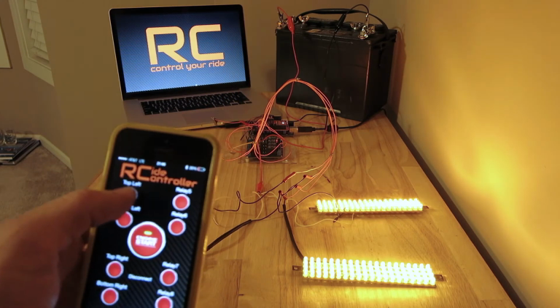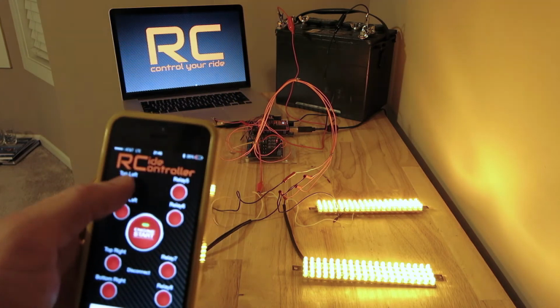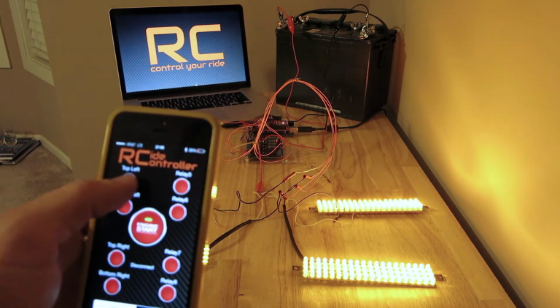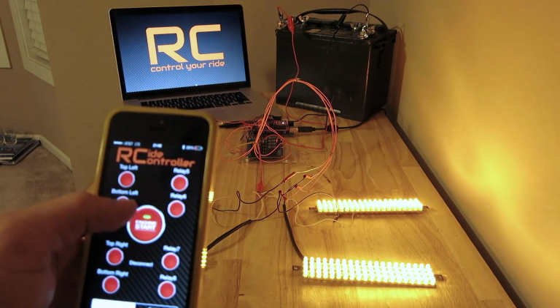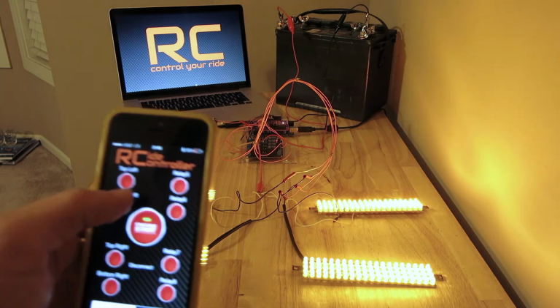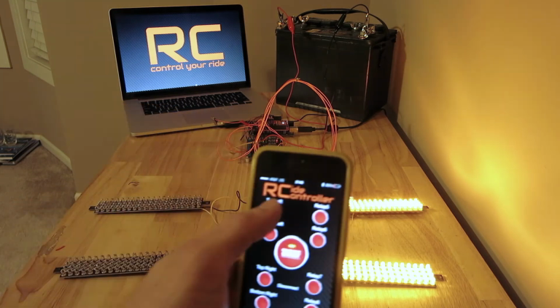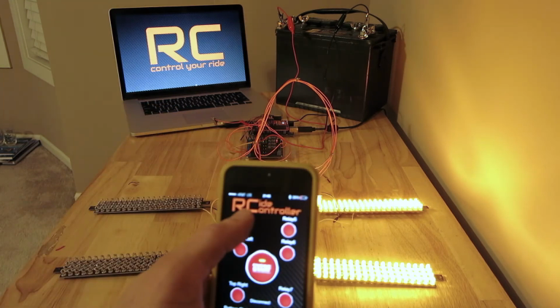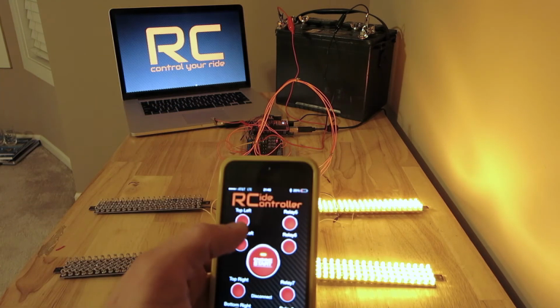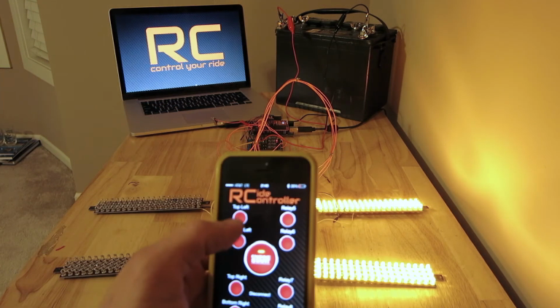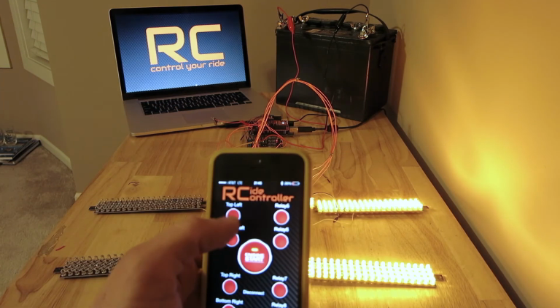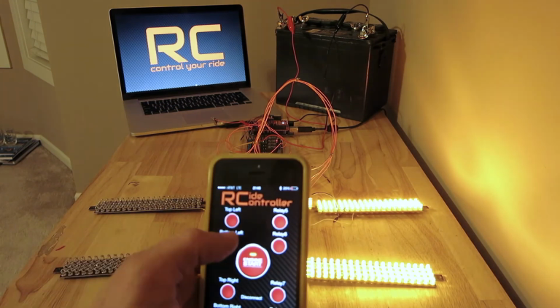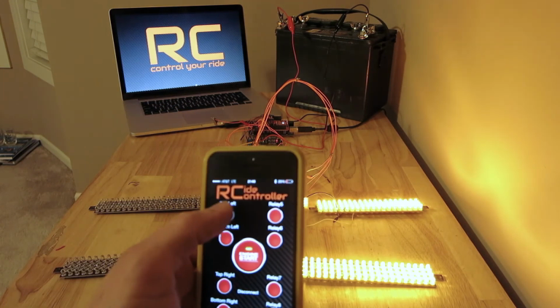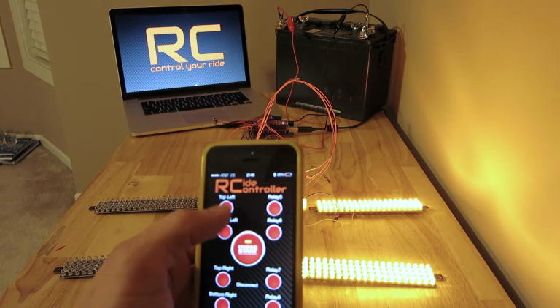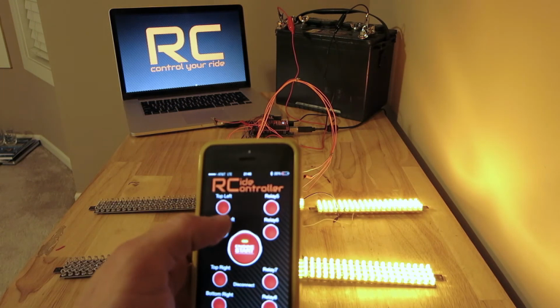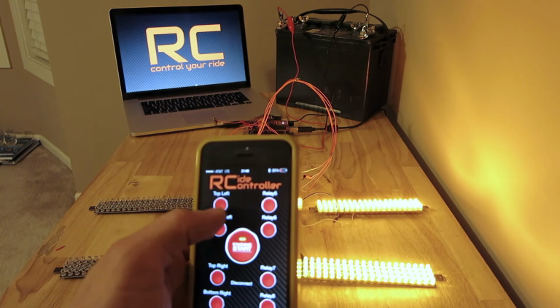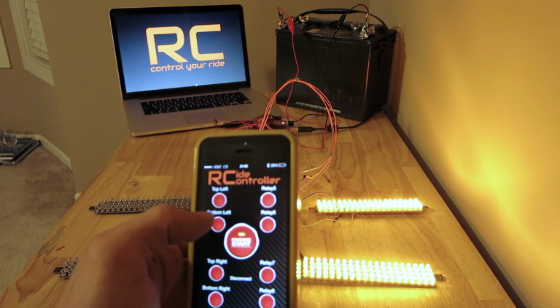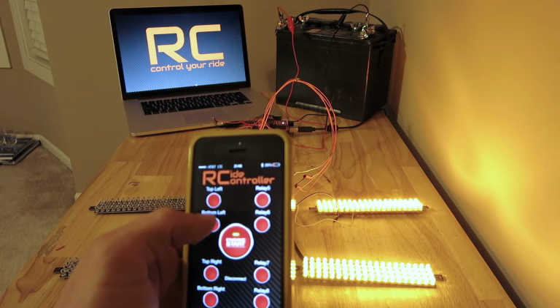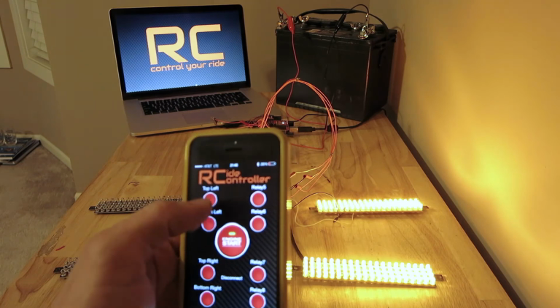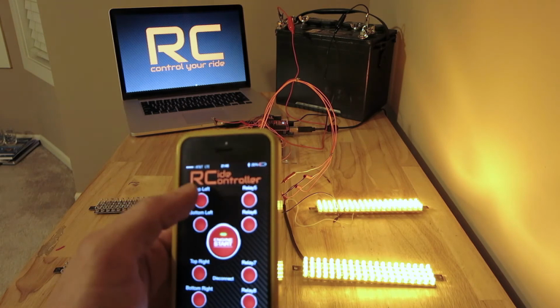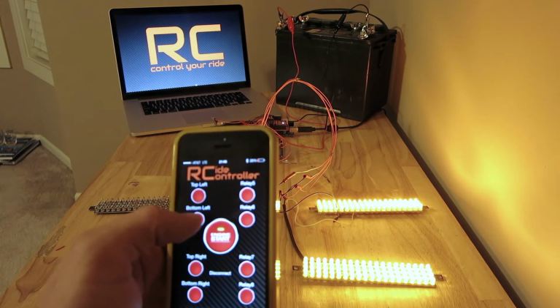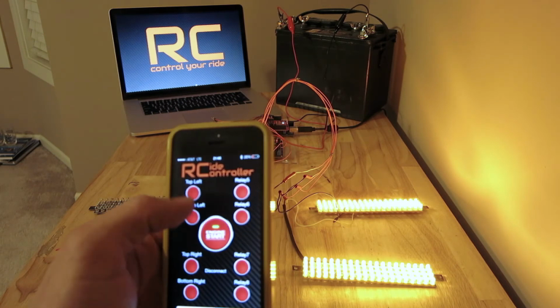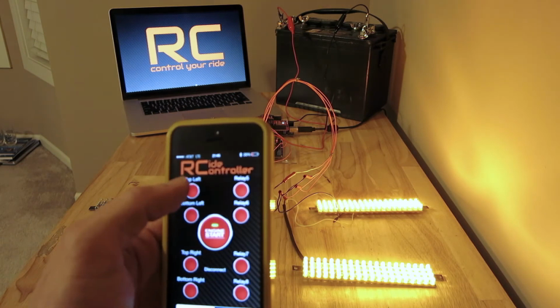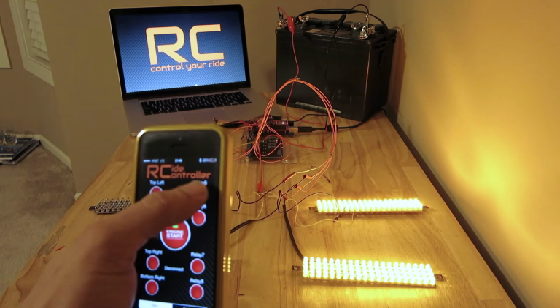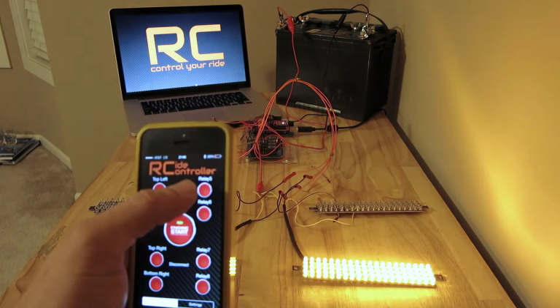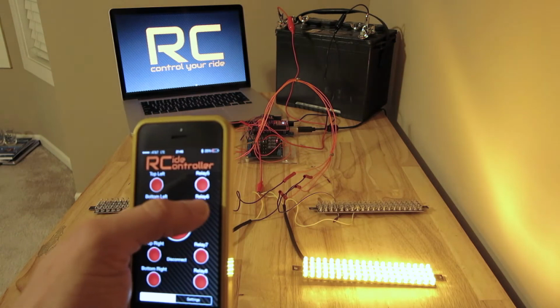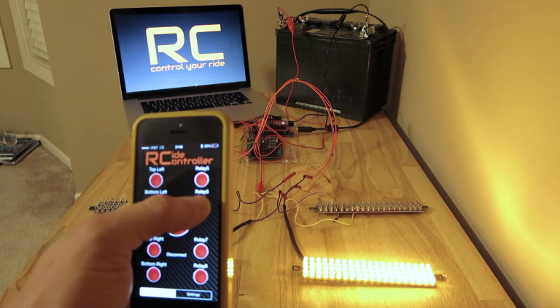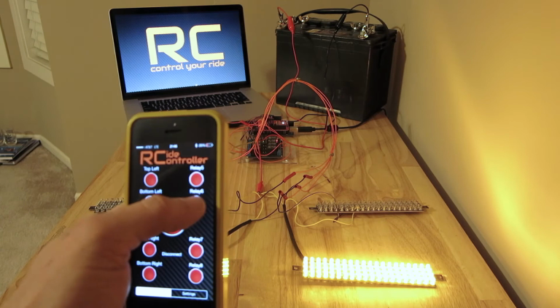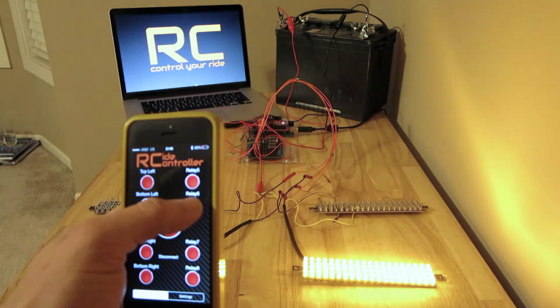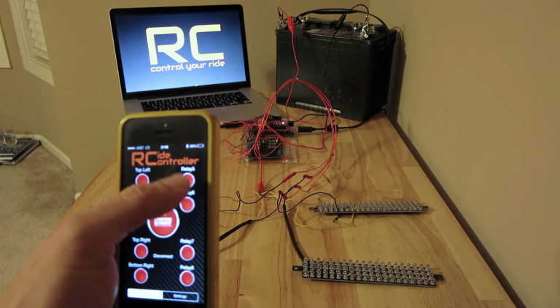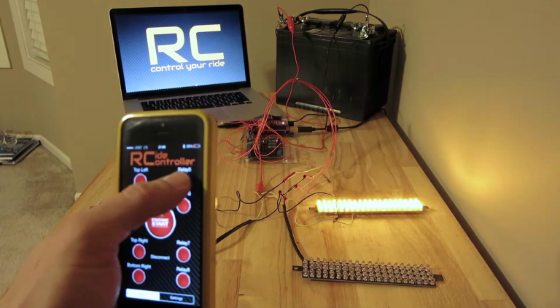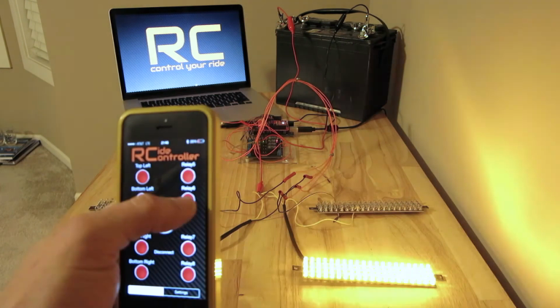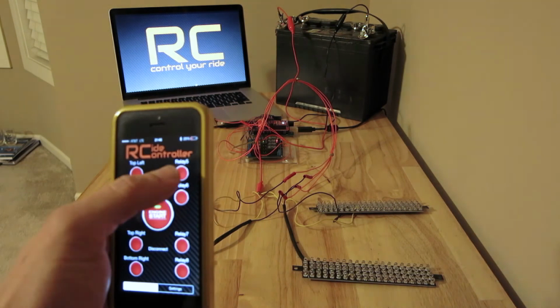So now you could use this to control anything — turn signals, air ride, the starter on your engine, the headlights, really almost anything.